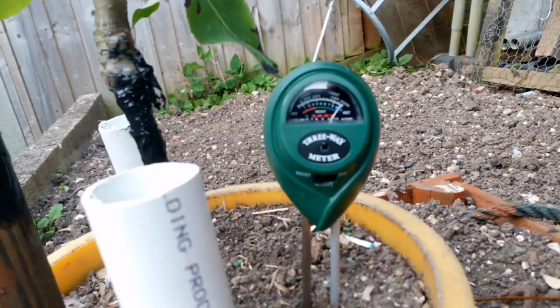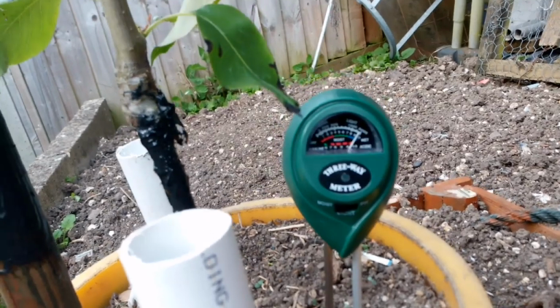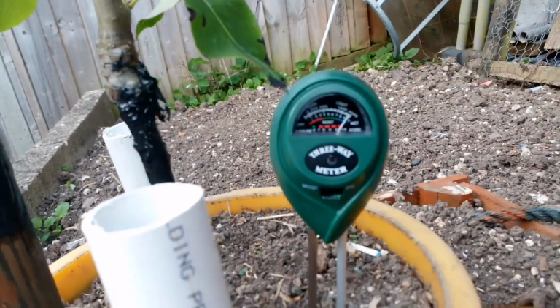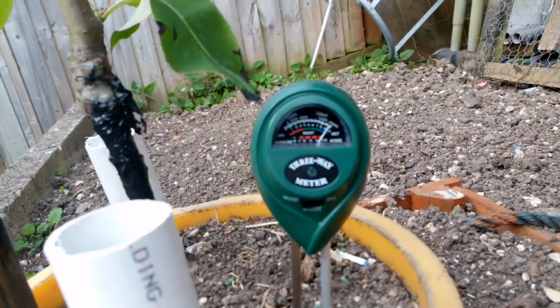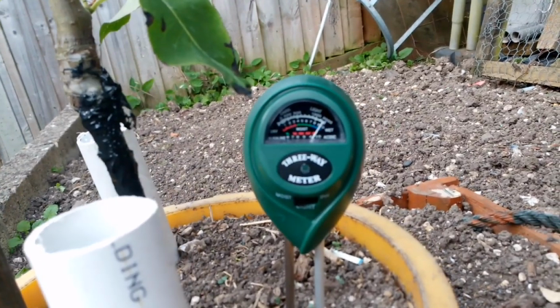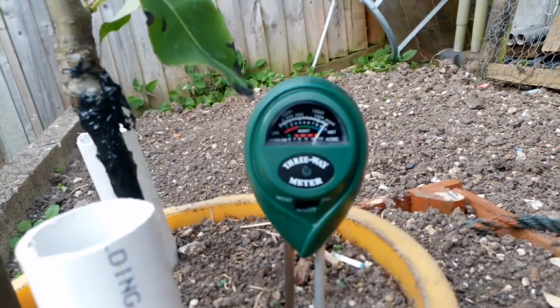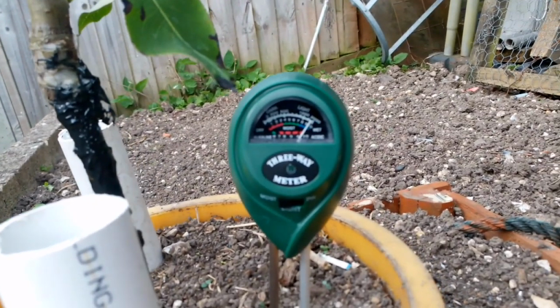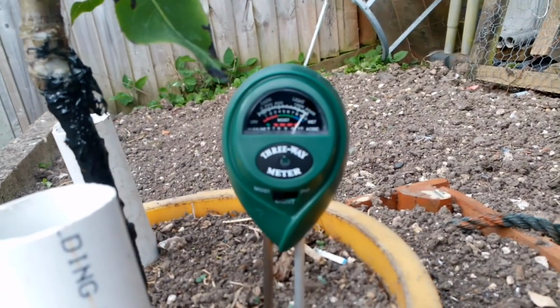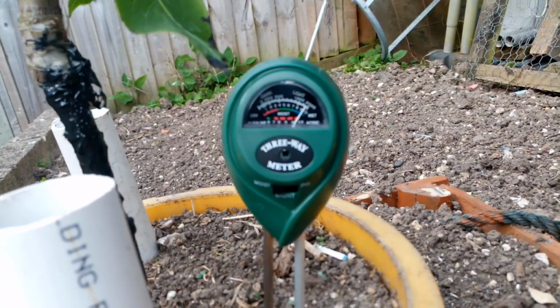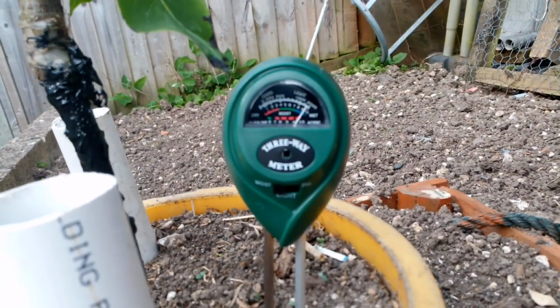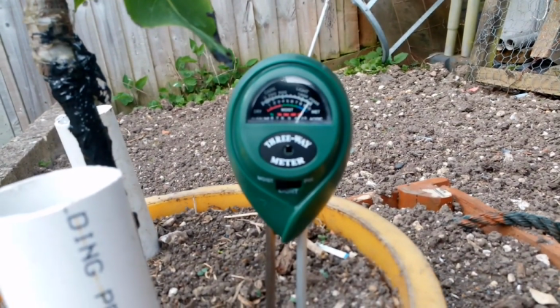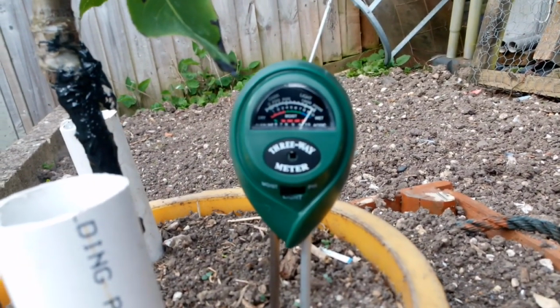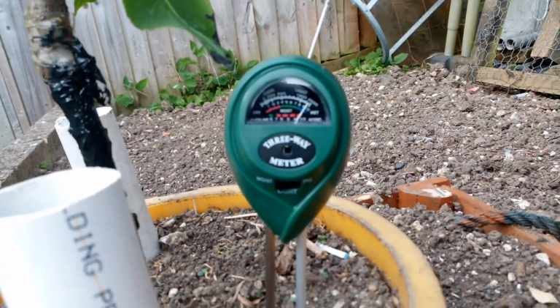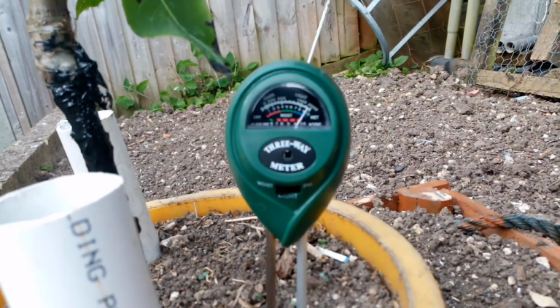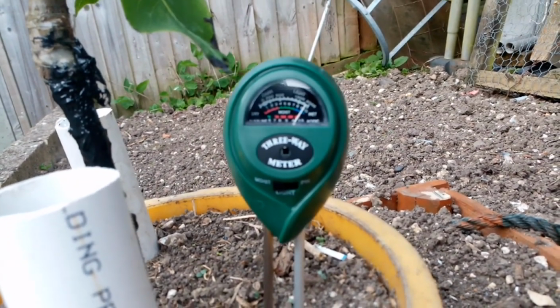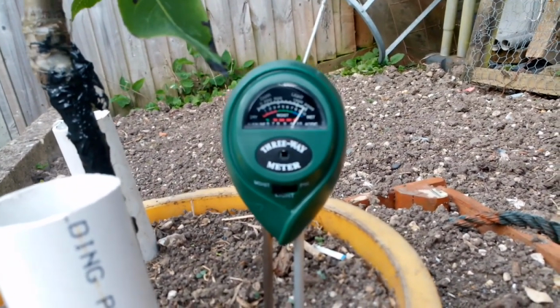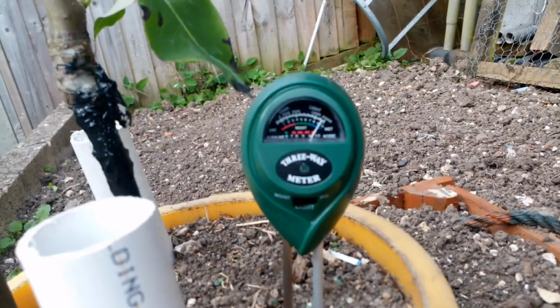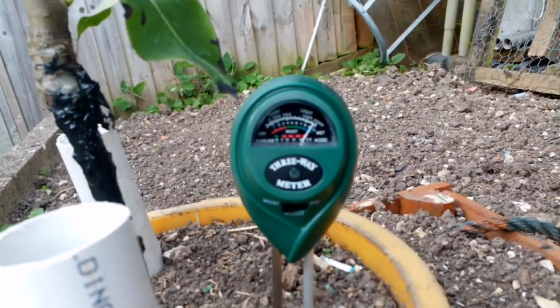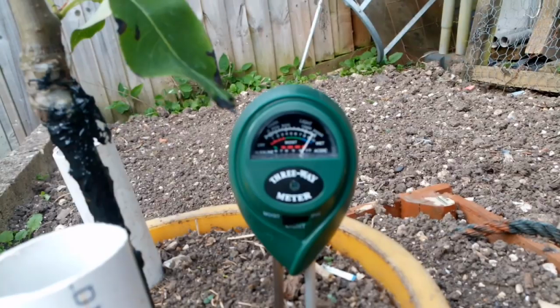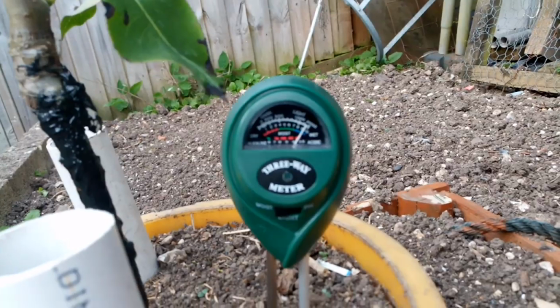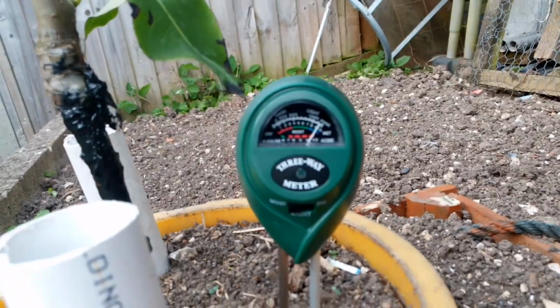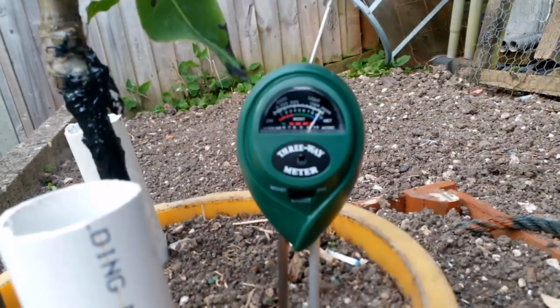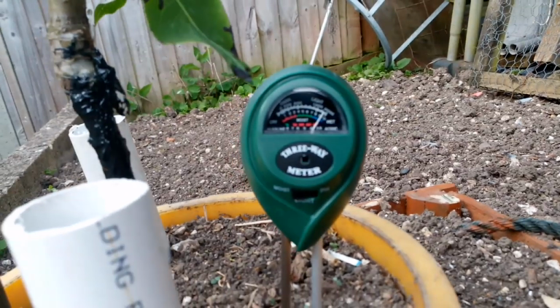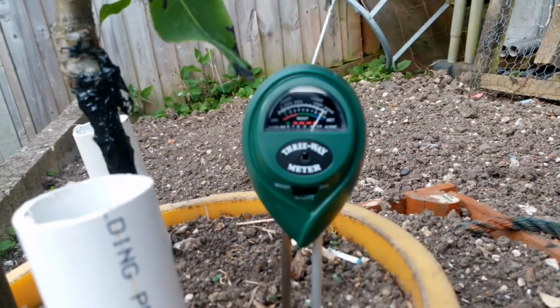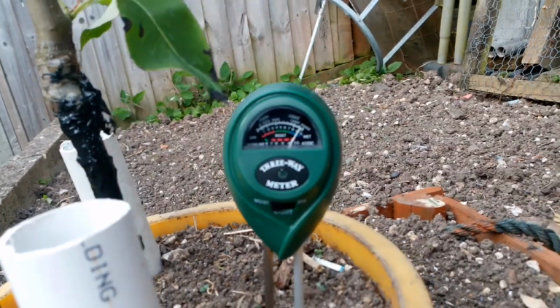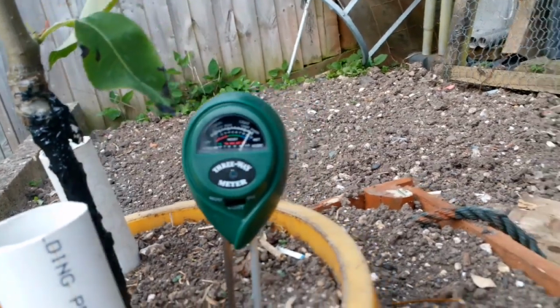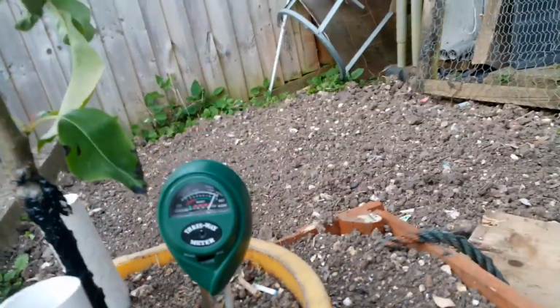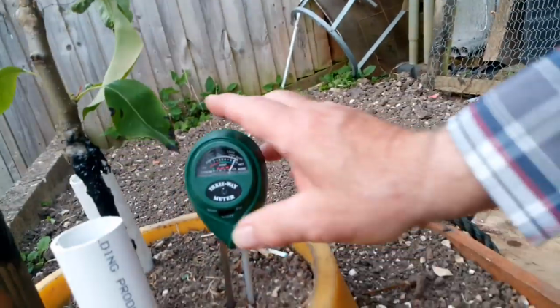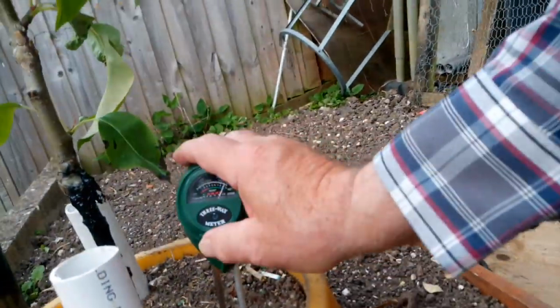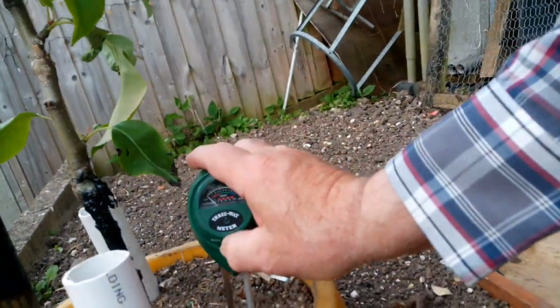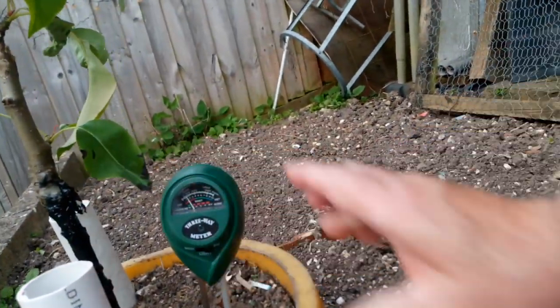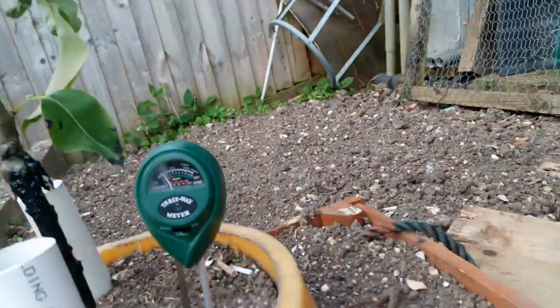You can see that on the surface the soil looks quite dry. Those pipes, they need to water it deep down. It's actually quite wet down there, so I don't need to re-water that yet.